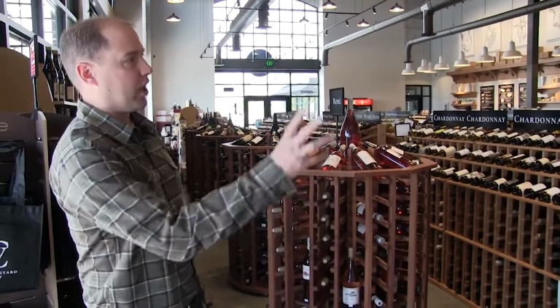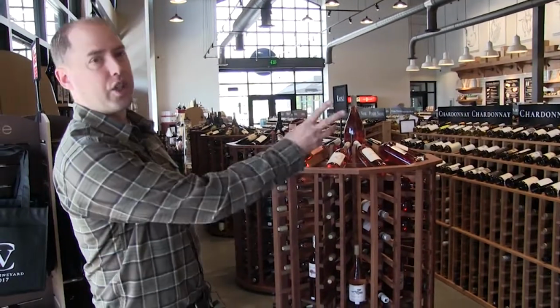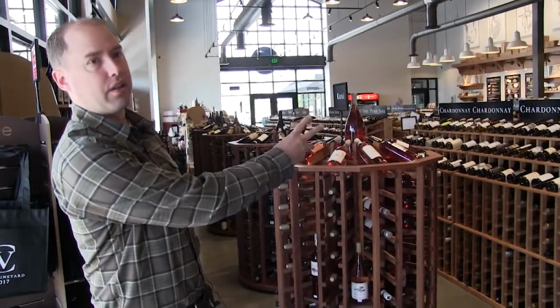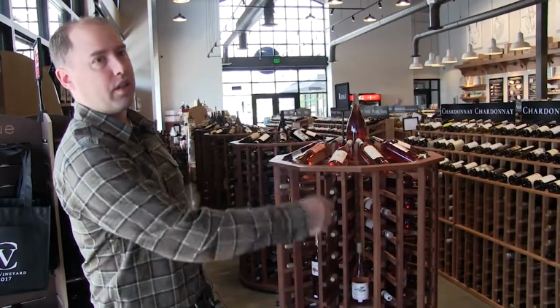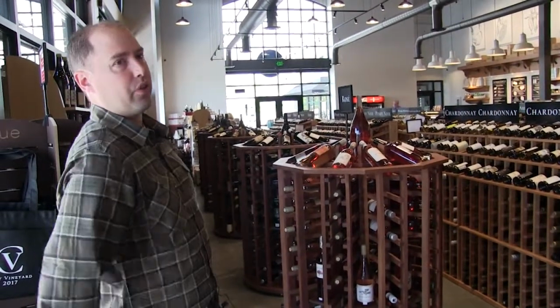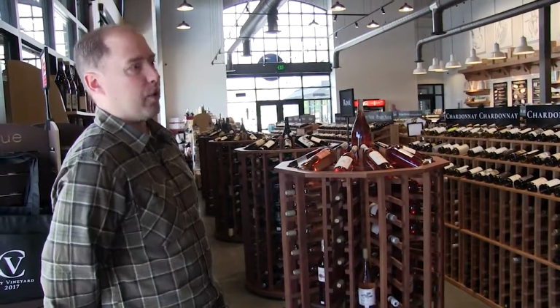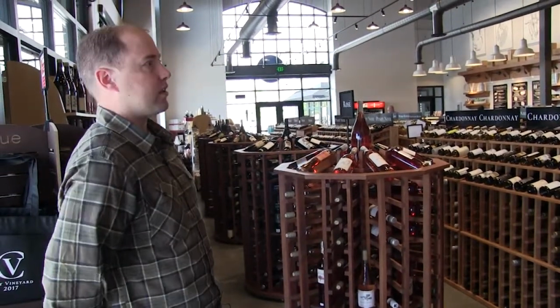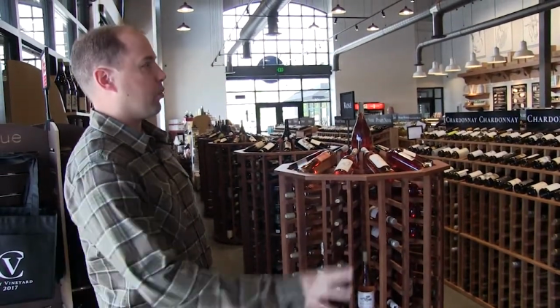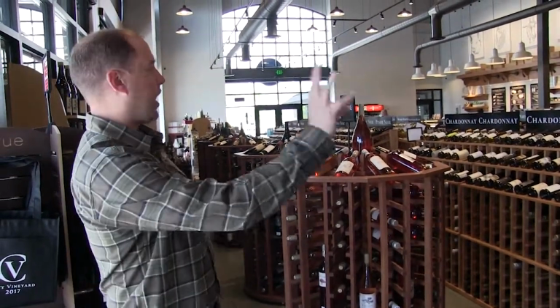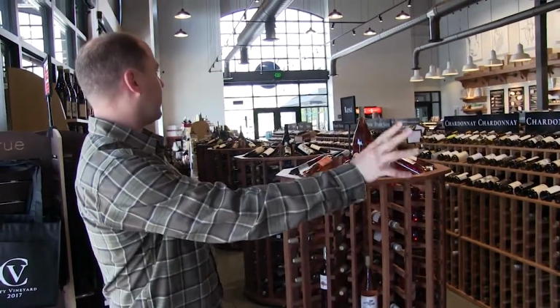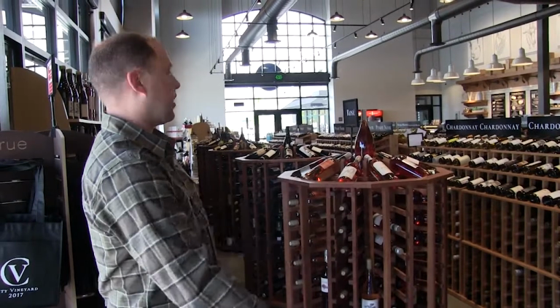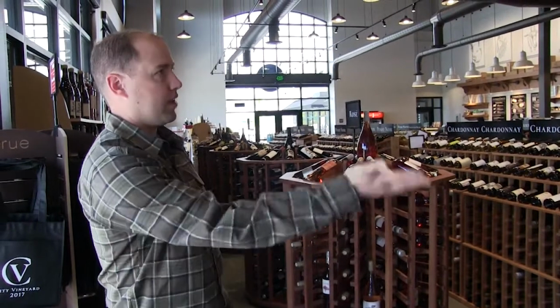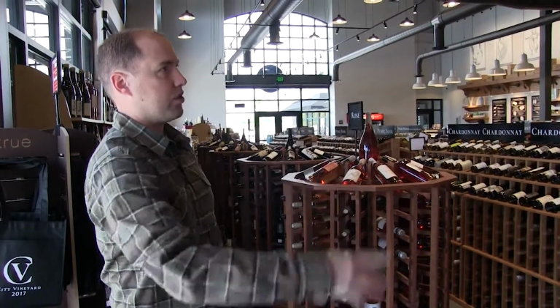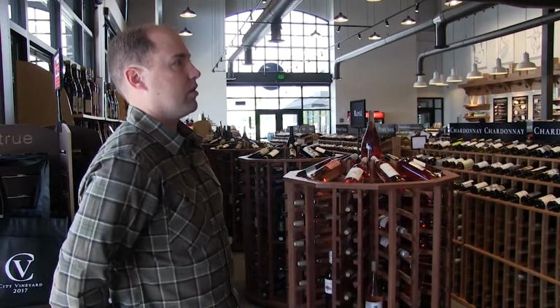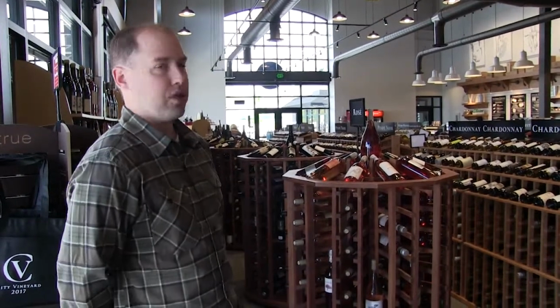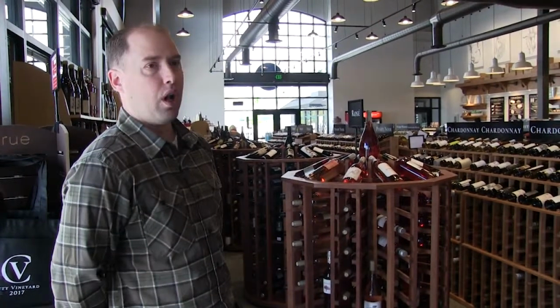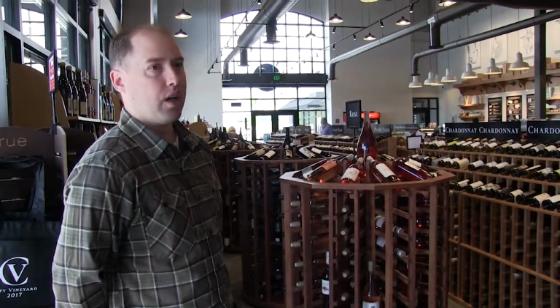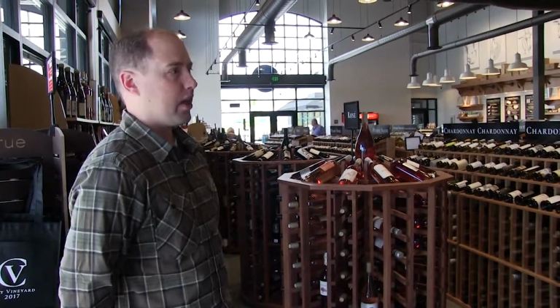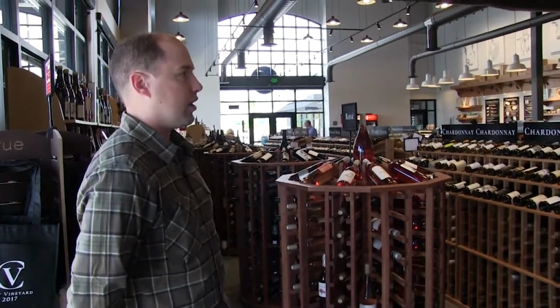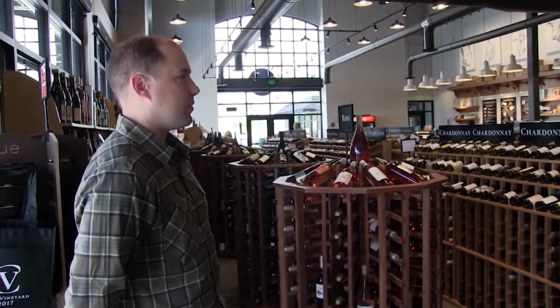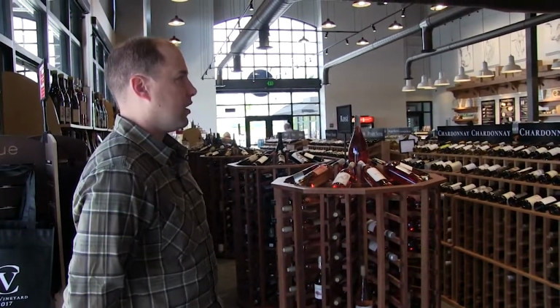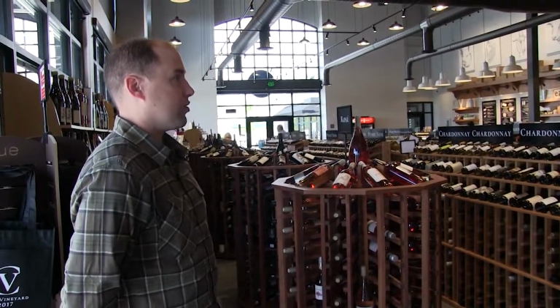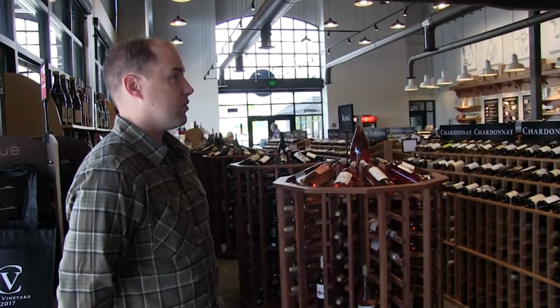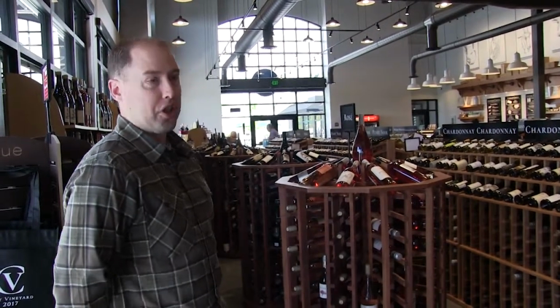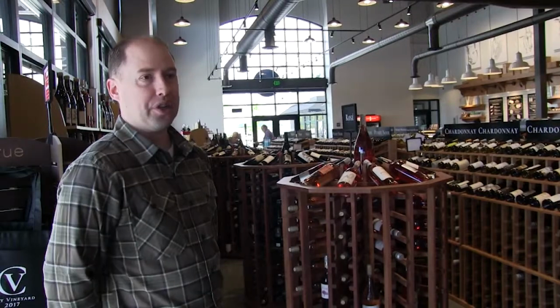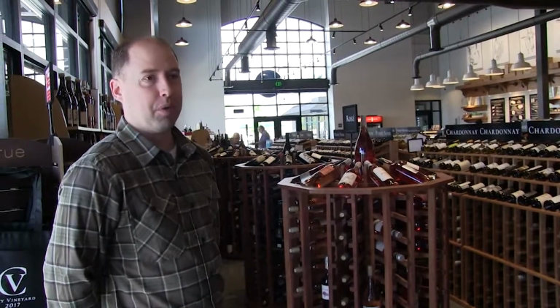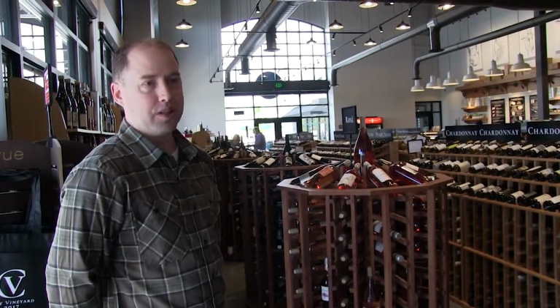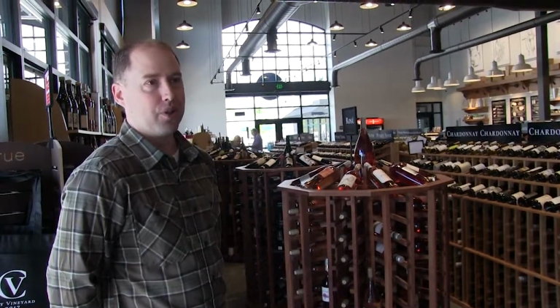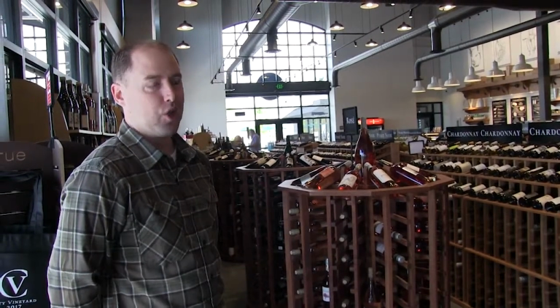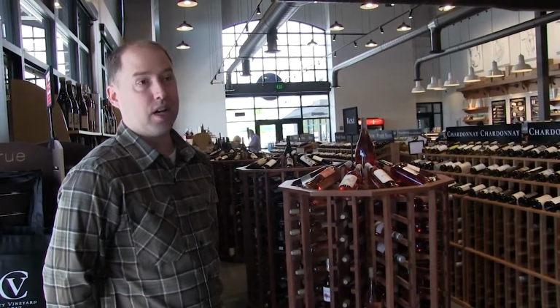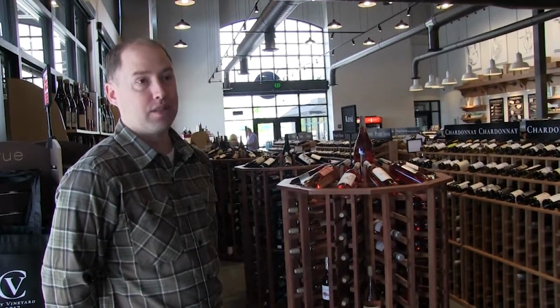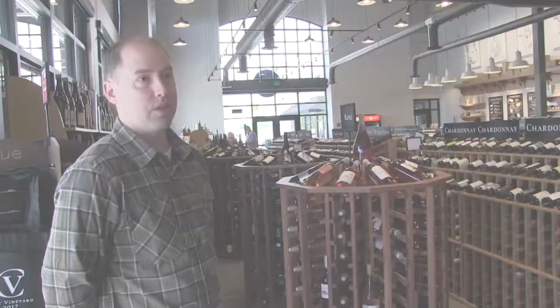It goes hand in hand with the lighting — we have the lighting track and the wine racks really highlighting this amazing wall. It's functional and shoppable, but it's also a great design piece.